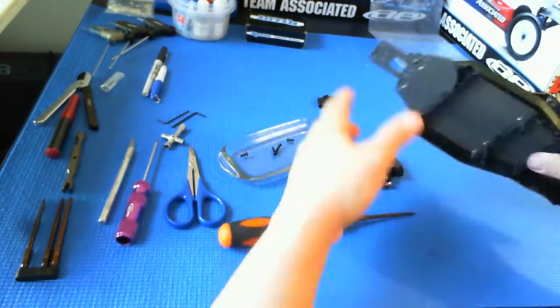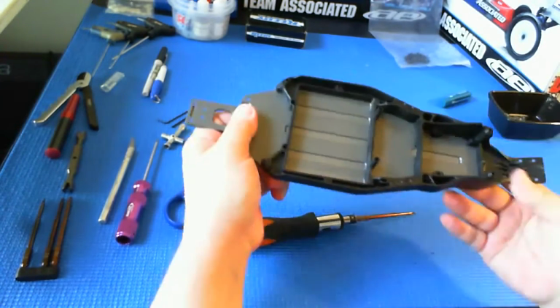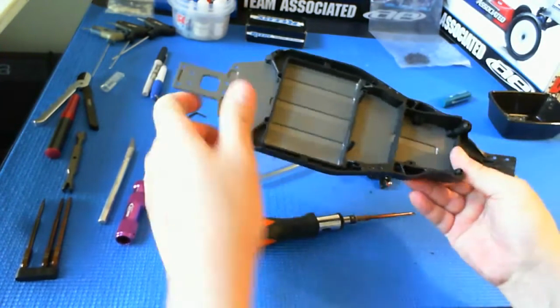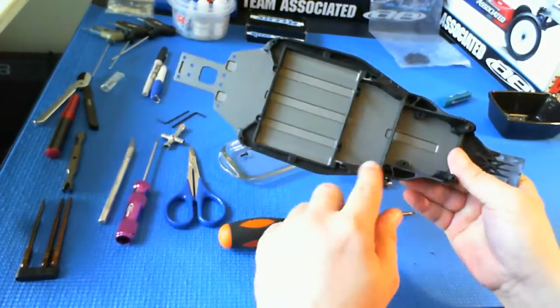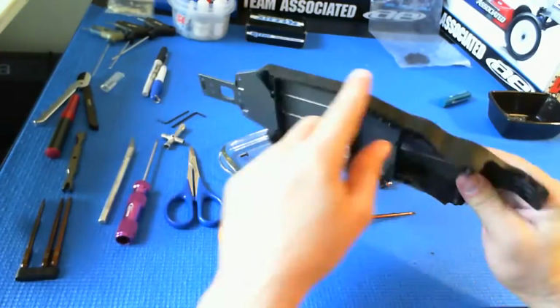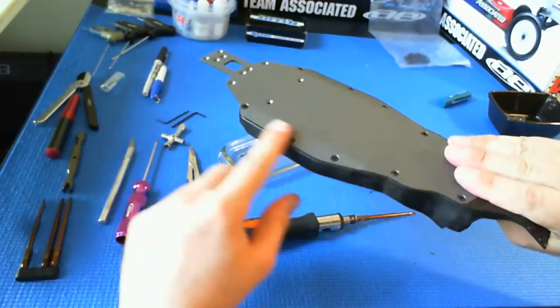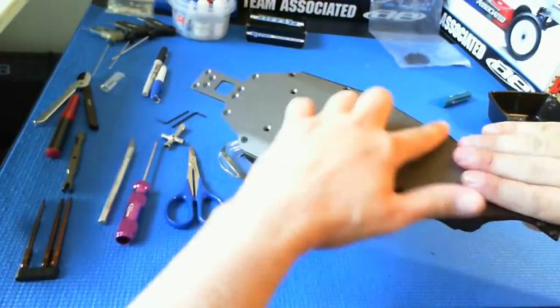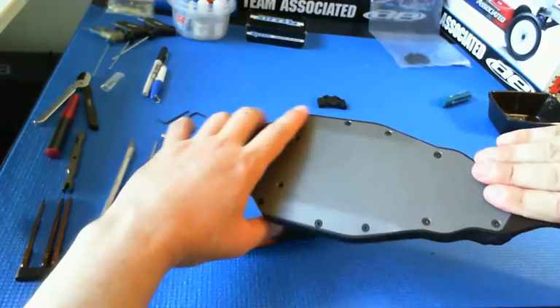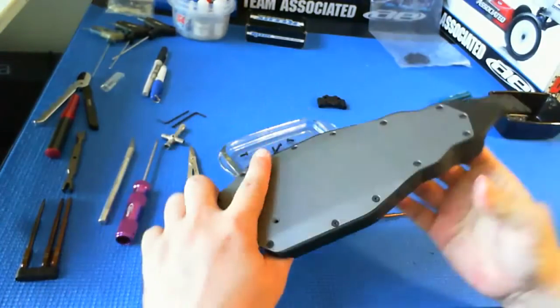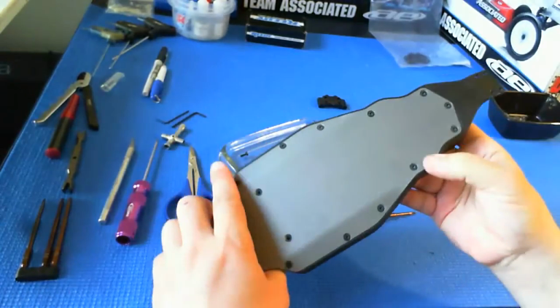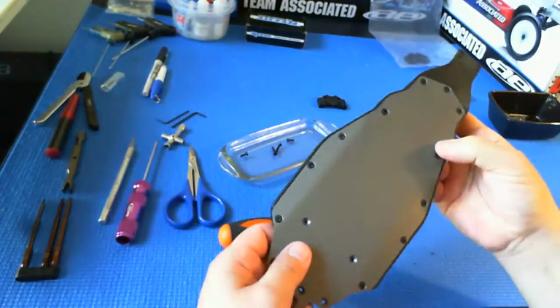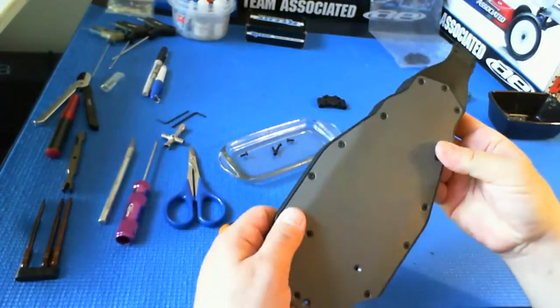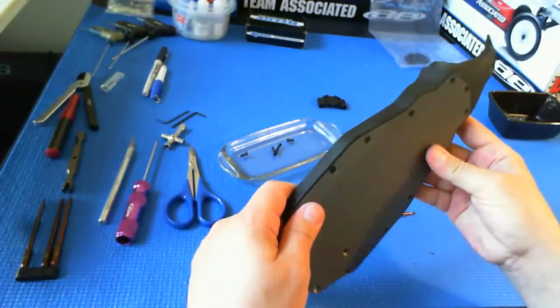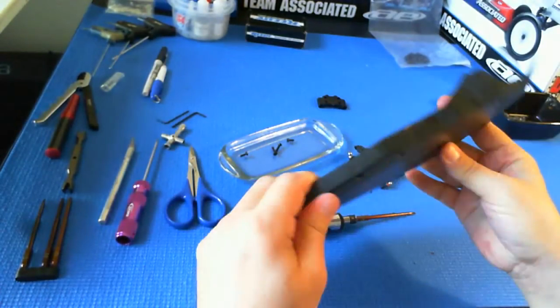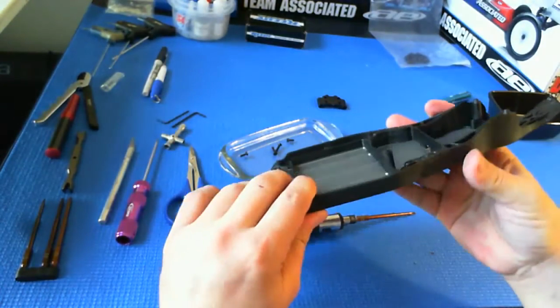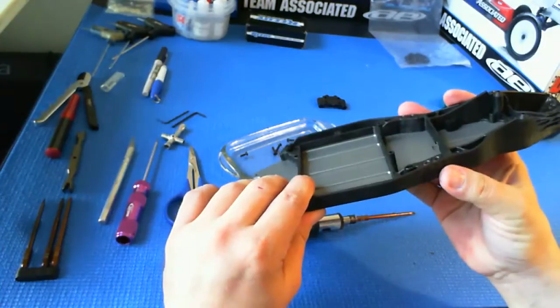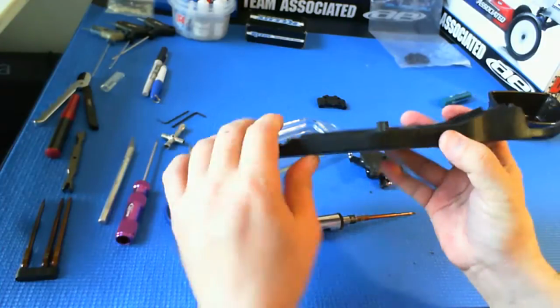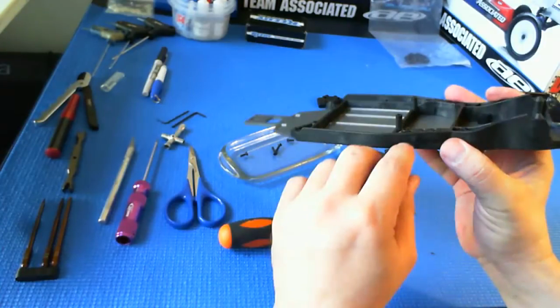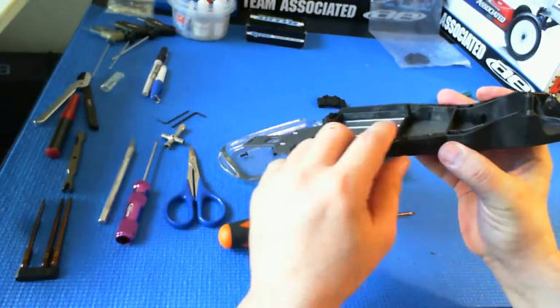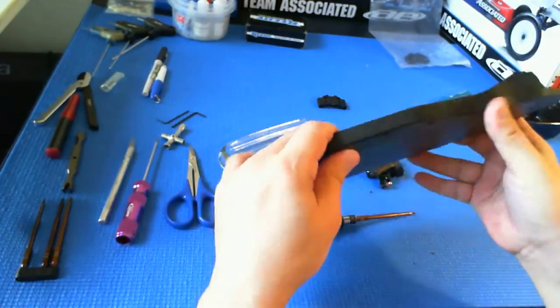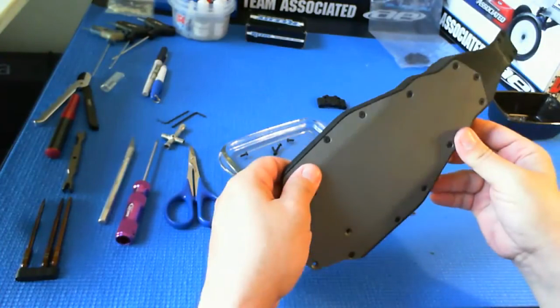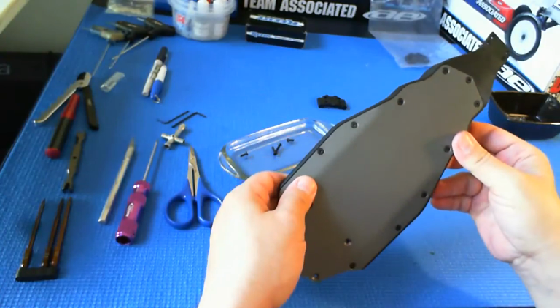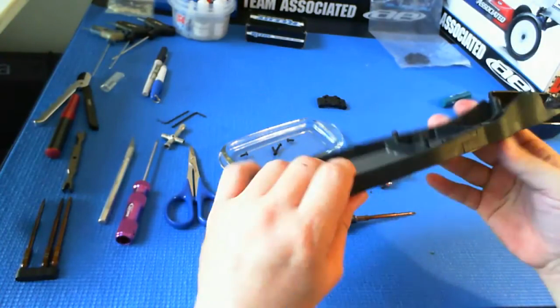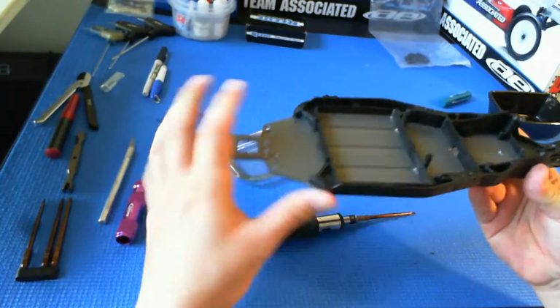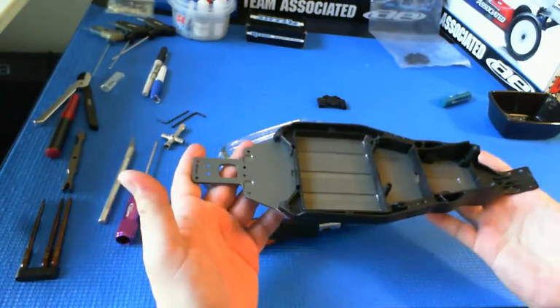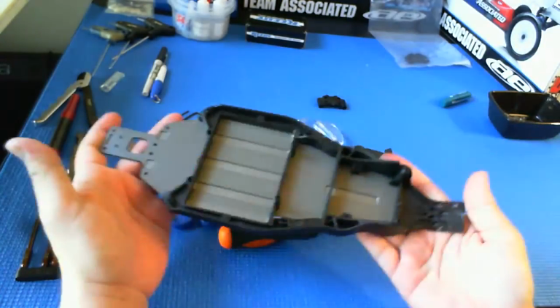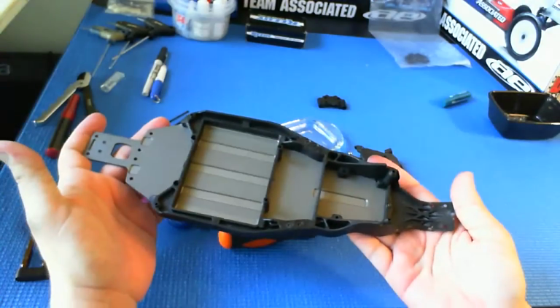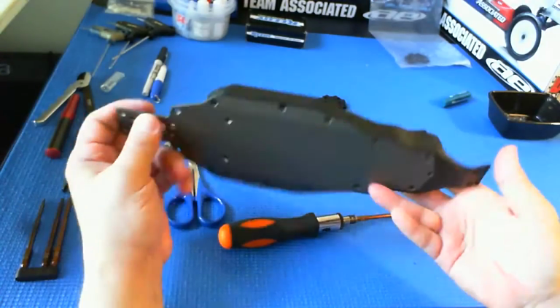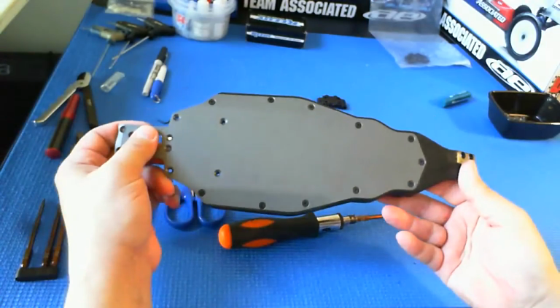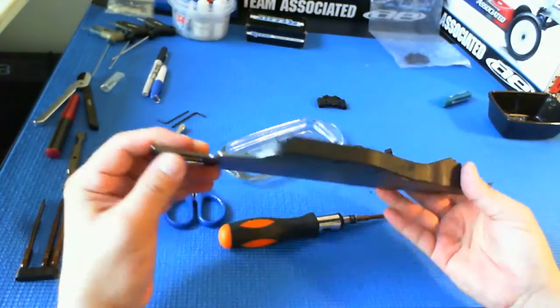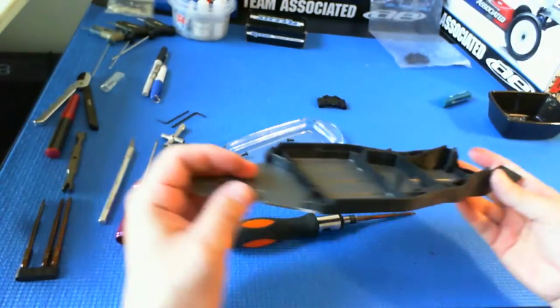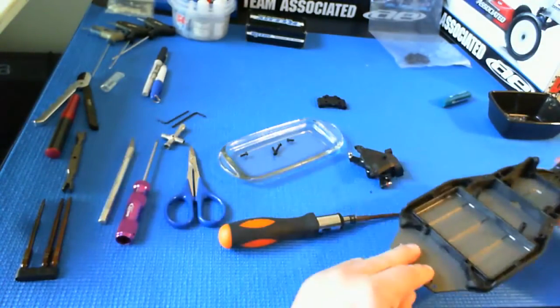Since all of this is metal screws into plastic, don't over-tighten. Just get them nice and snug, but you don't want to tighten so far that you pull the threads out of the plastic. Everything assembles very nicely, and it looks like it's going to be a very quick build.